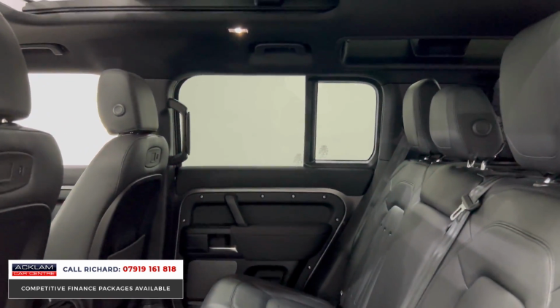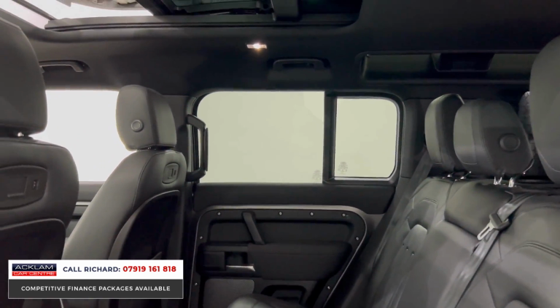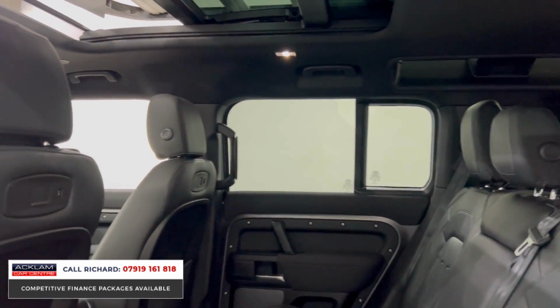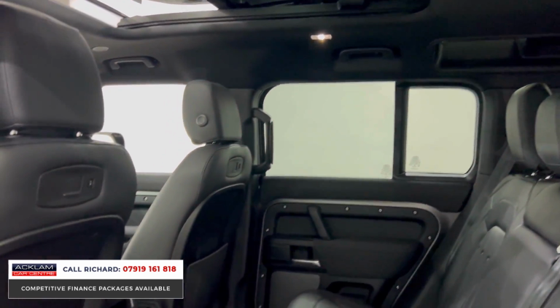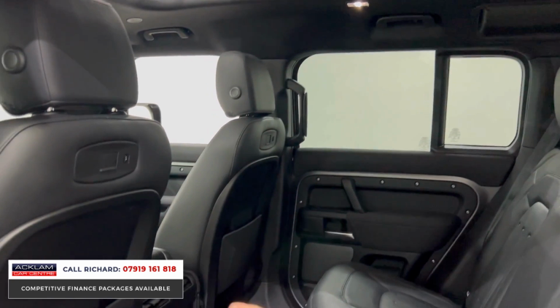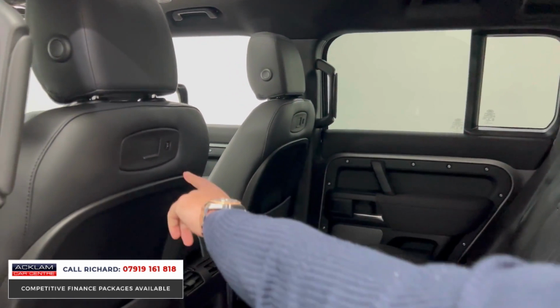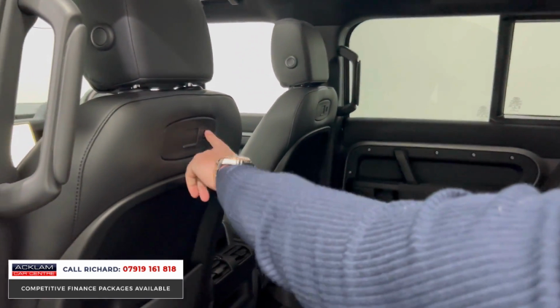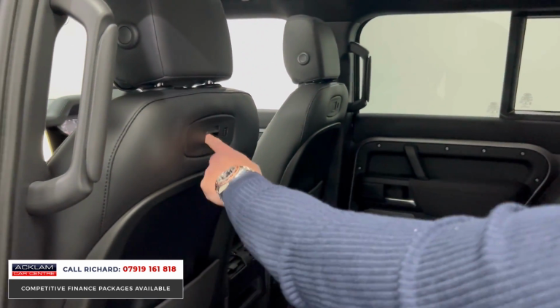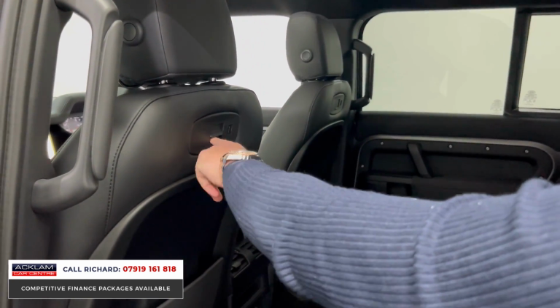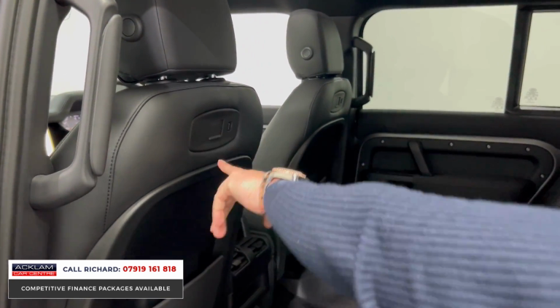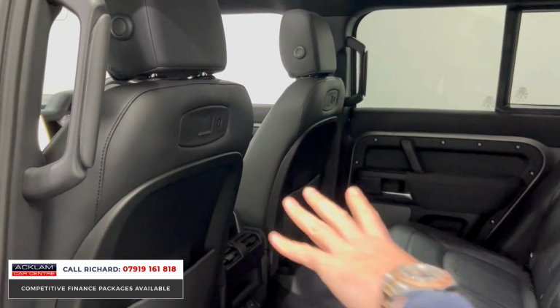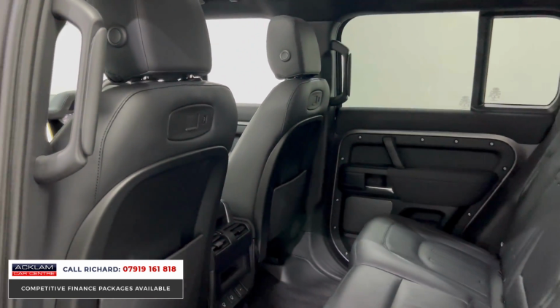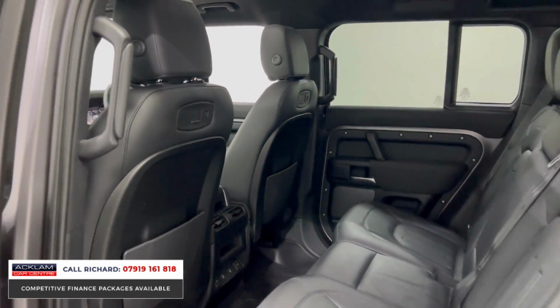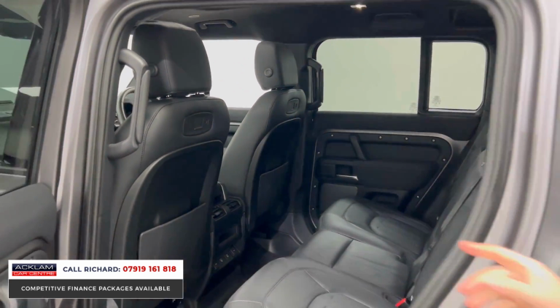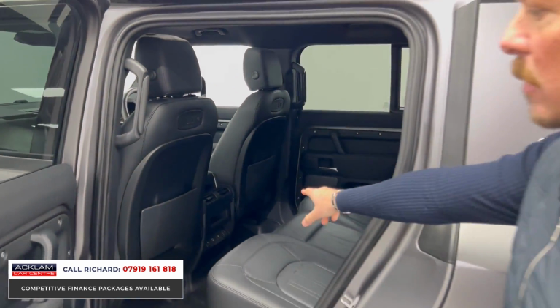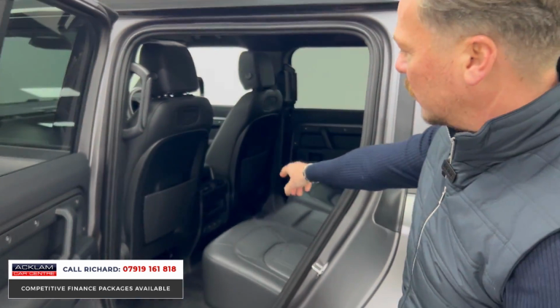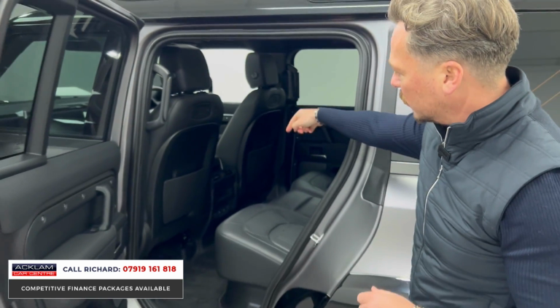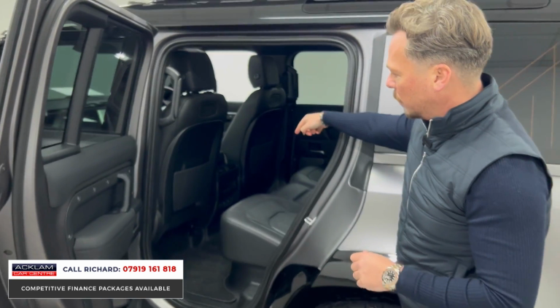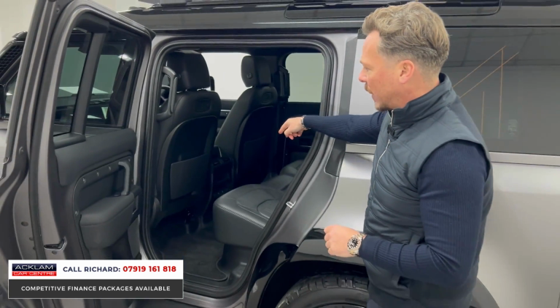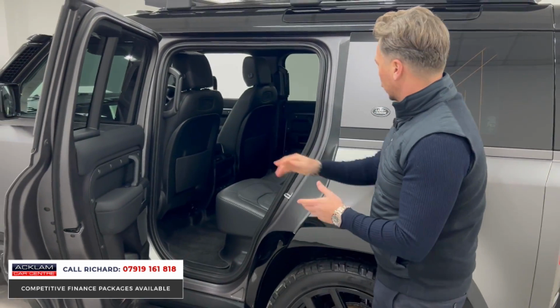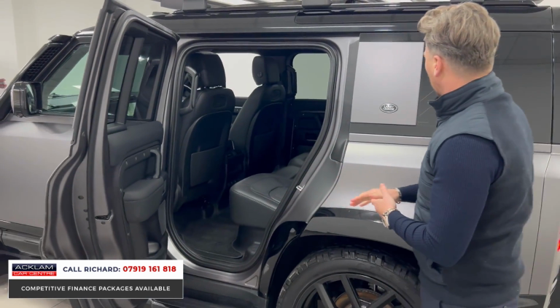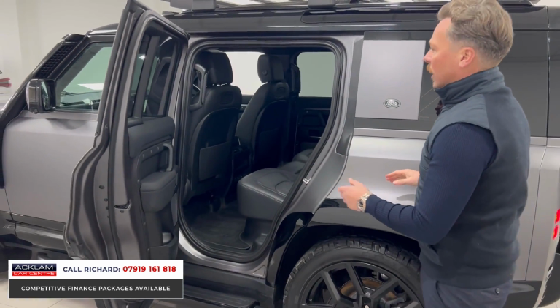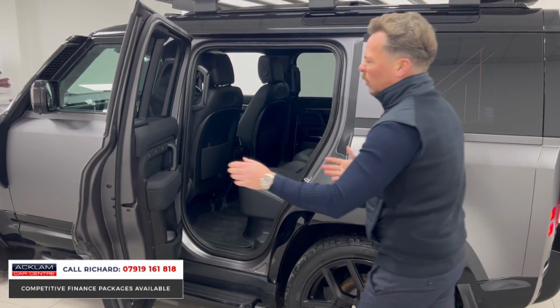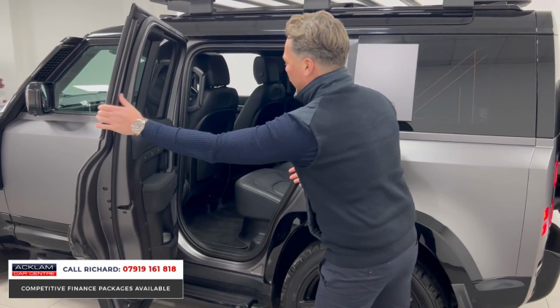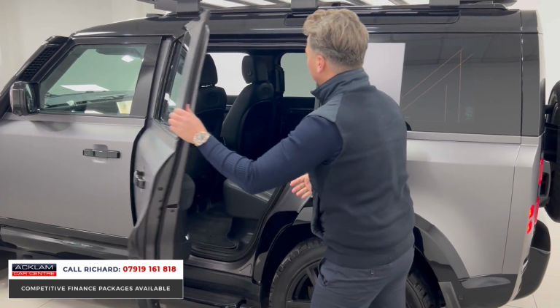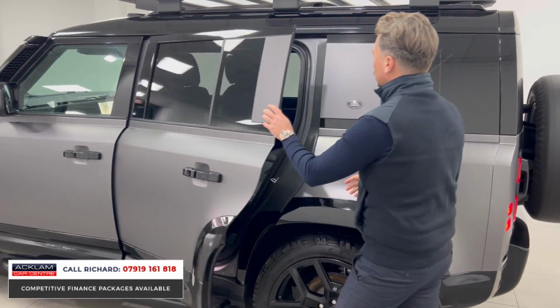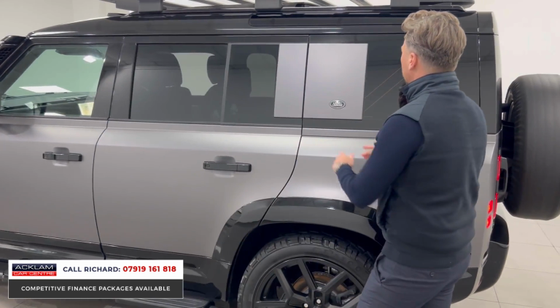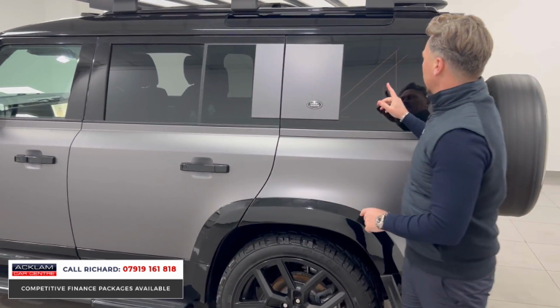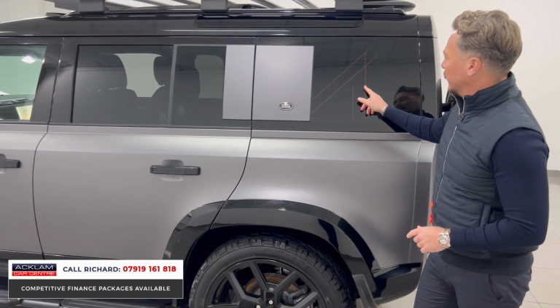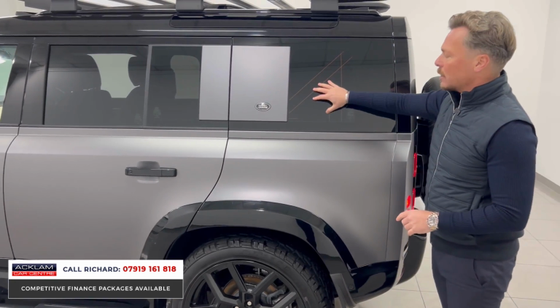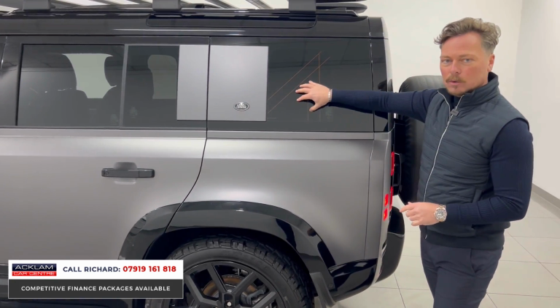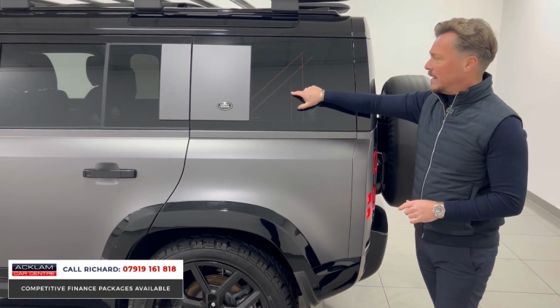You'll see a full leather interior in this particular car as well — another lovely option. A lot of people don't know that these Defenders have USB connections in the back of the seat, so you can install rear entertainment very easily. There are USB and USB-C points at the bottom of that centre console too.